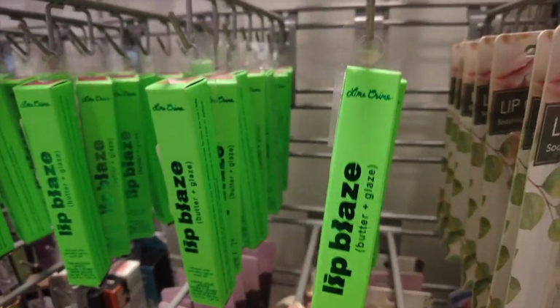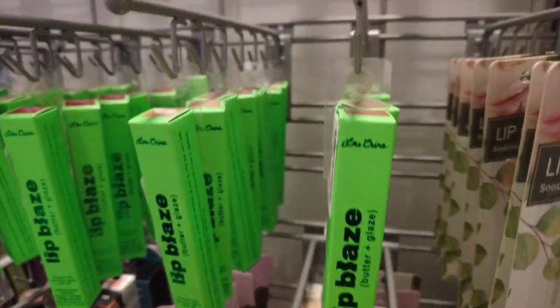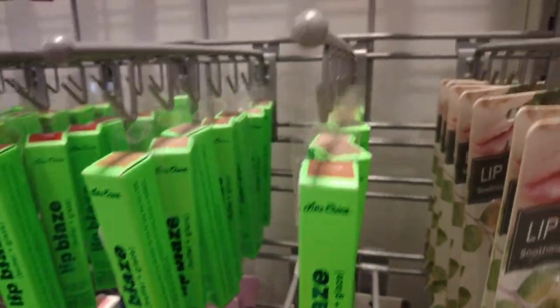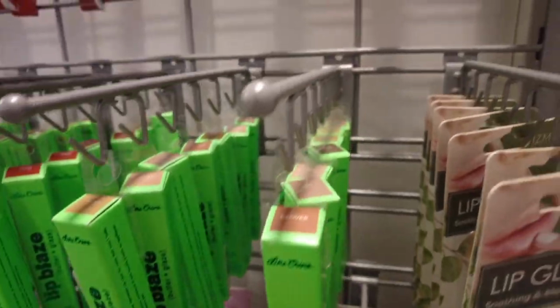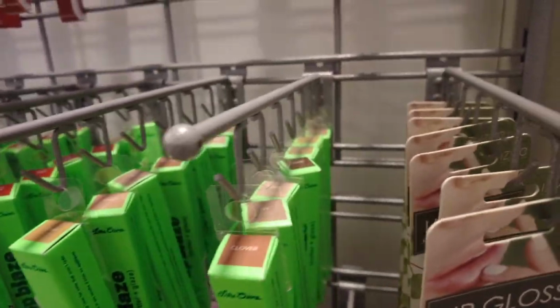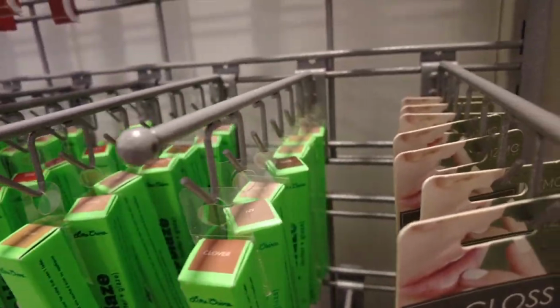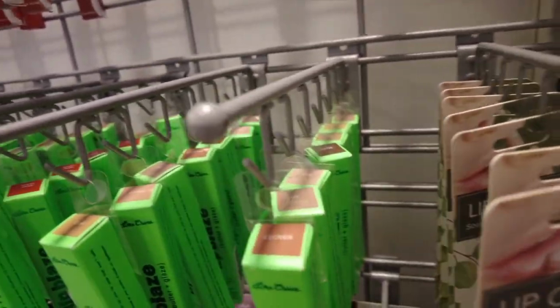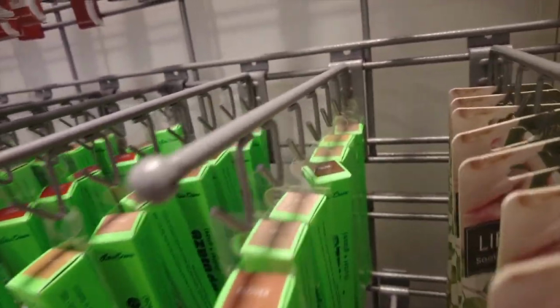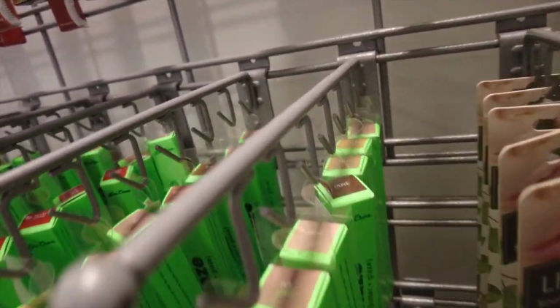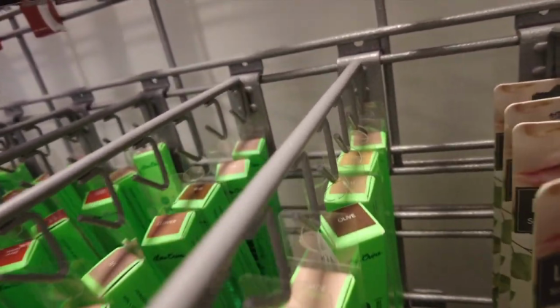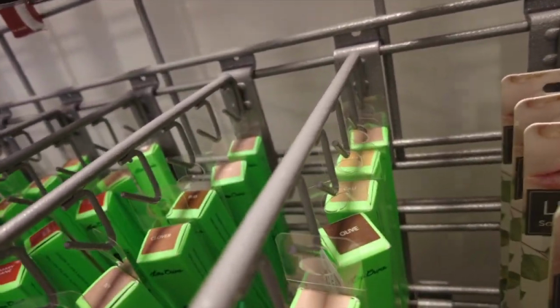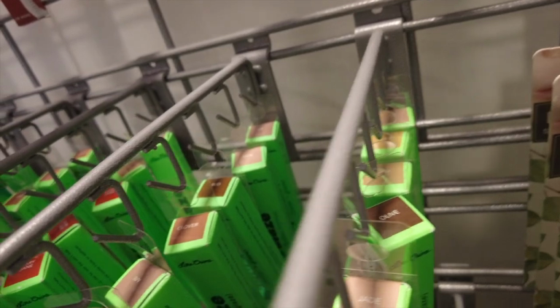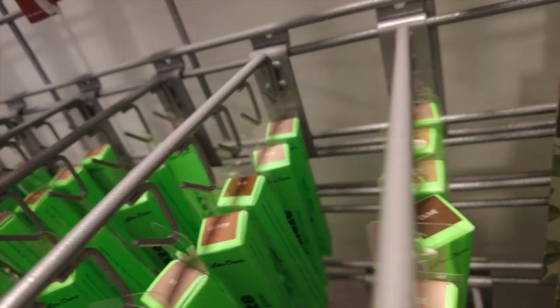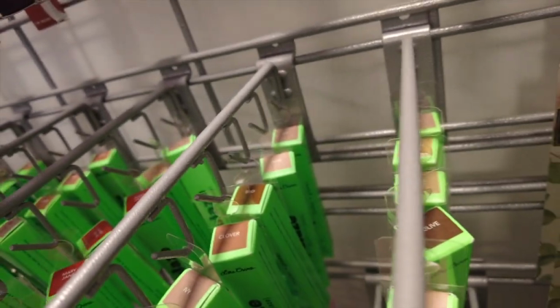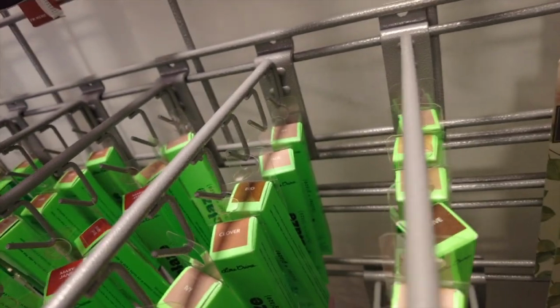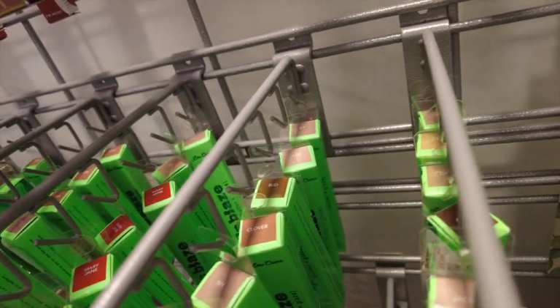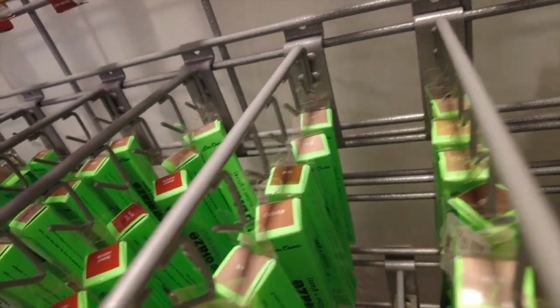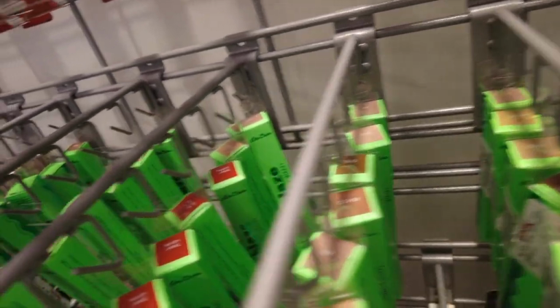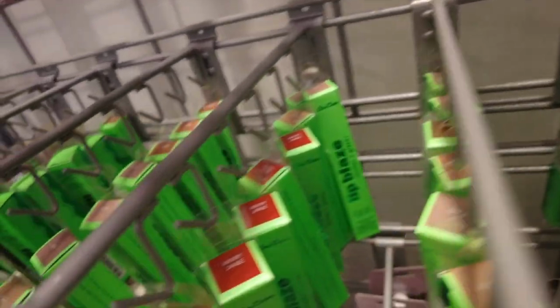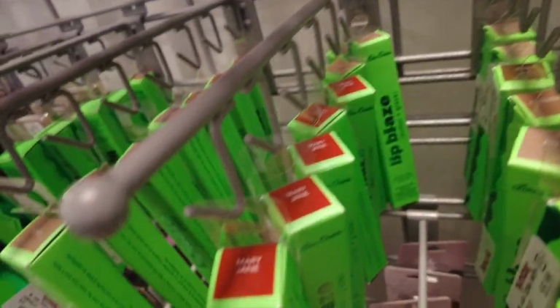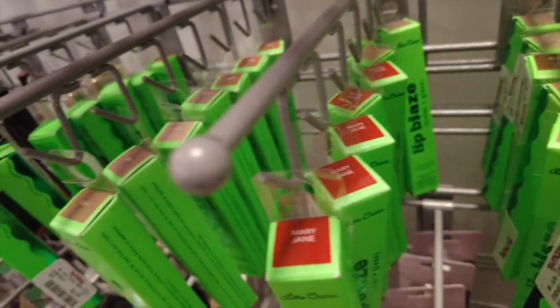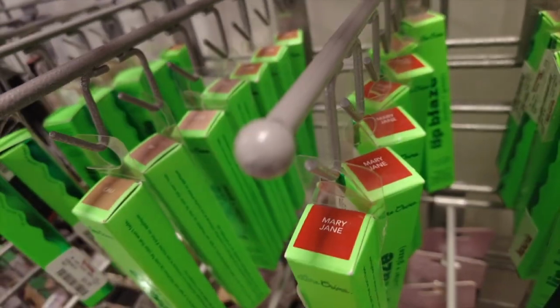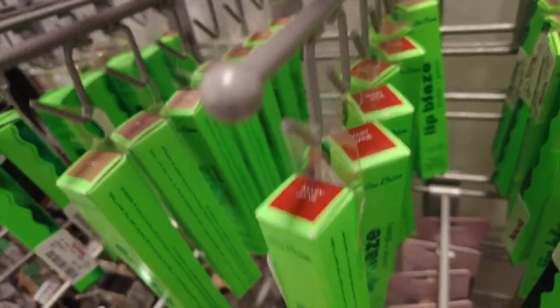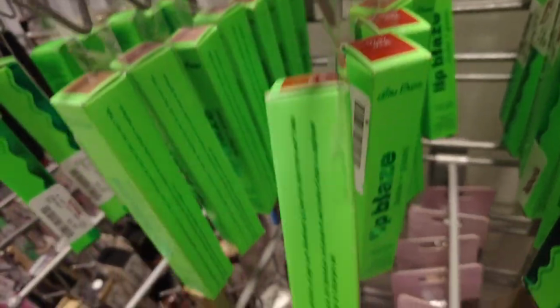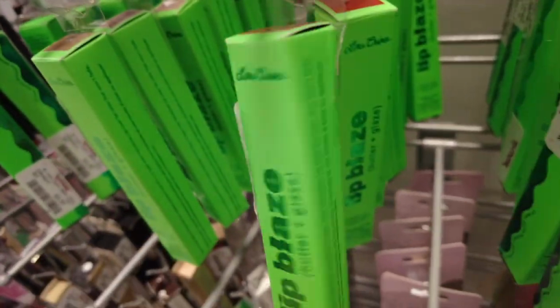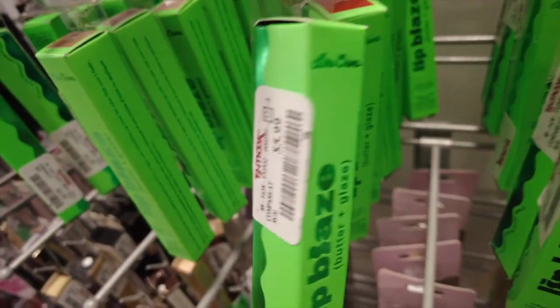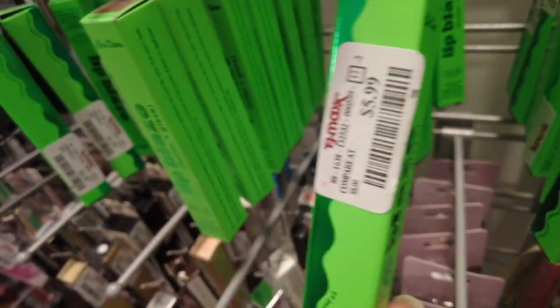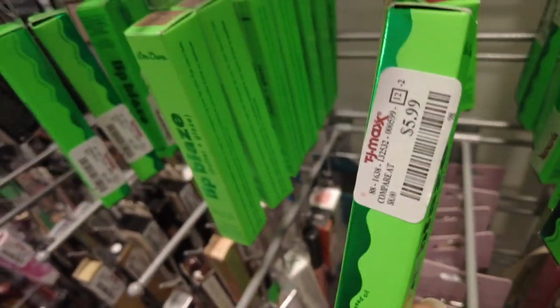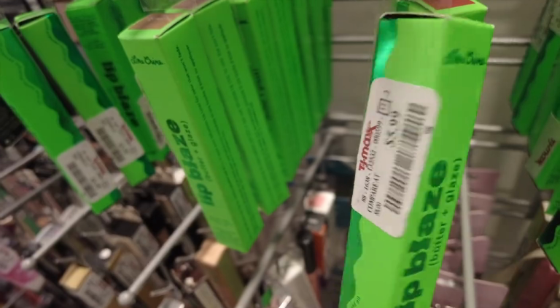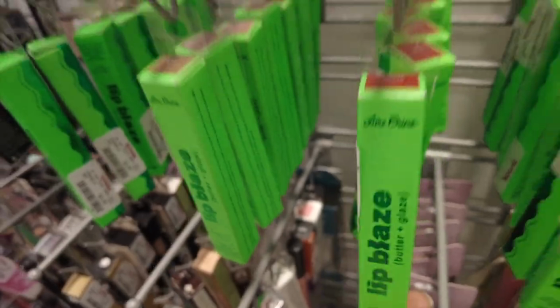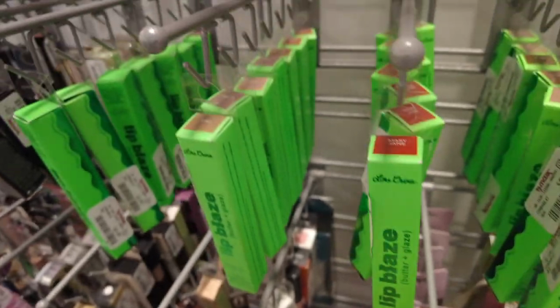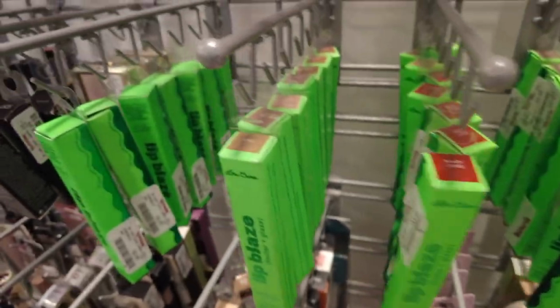We do have a bunch of the Lime Crime Lip Blazes here. We've got Clover, Ivy, Jade, Cali, Olive, and the Mary Jane — that red one. These are all going to be $5.99.